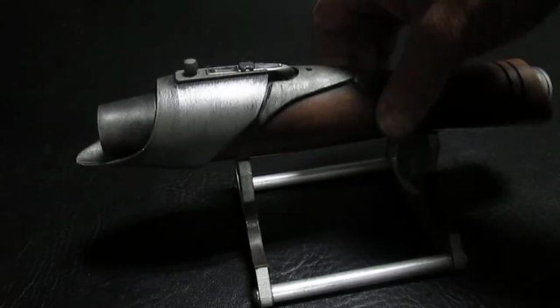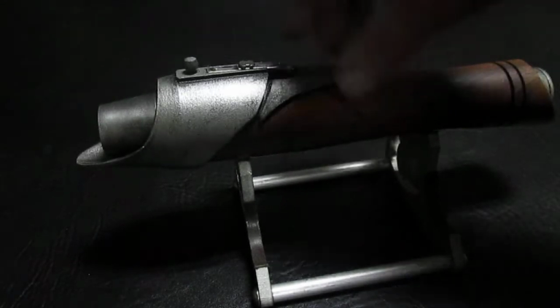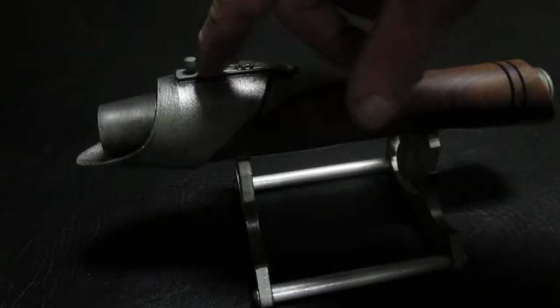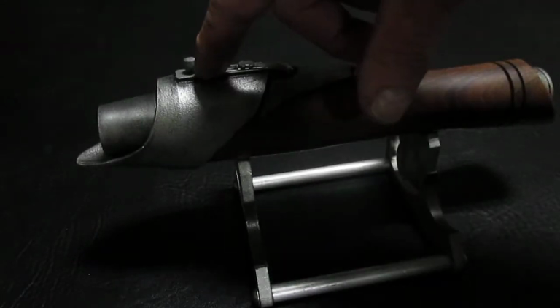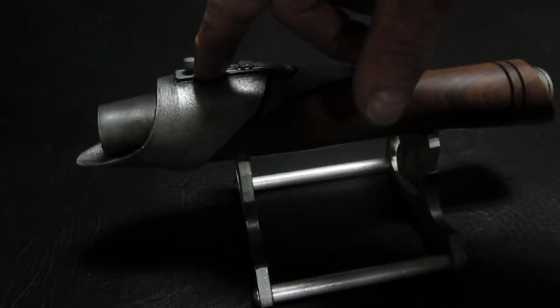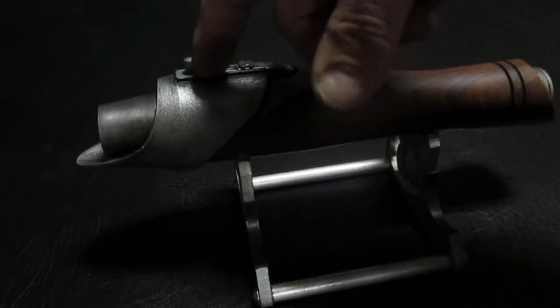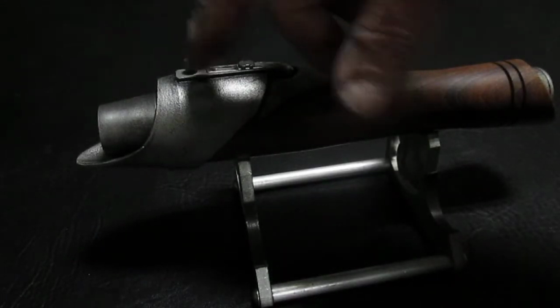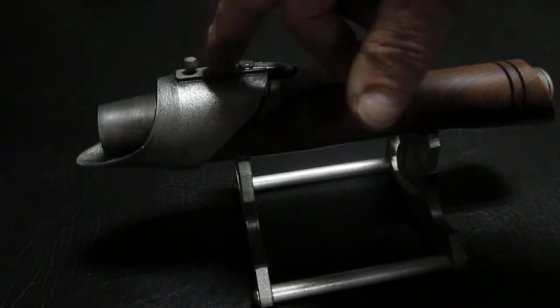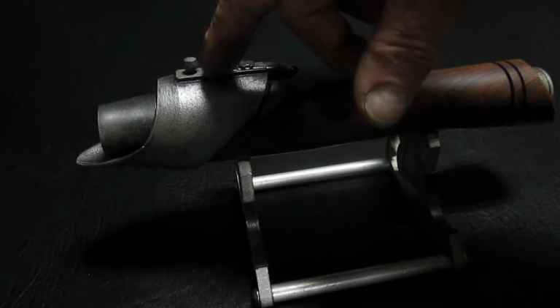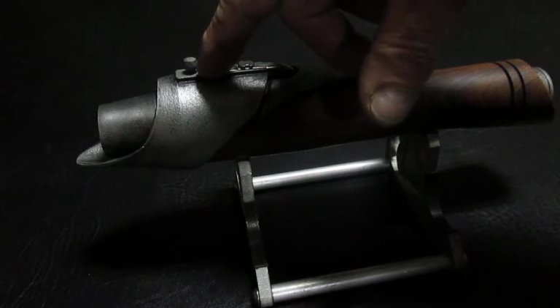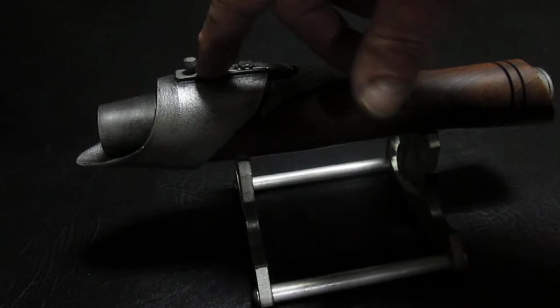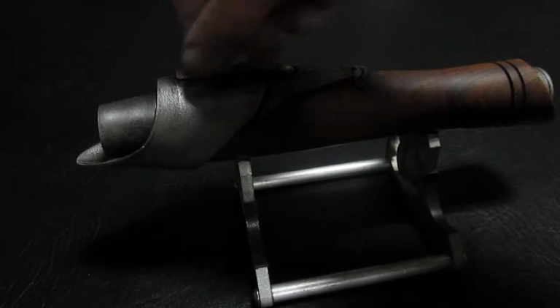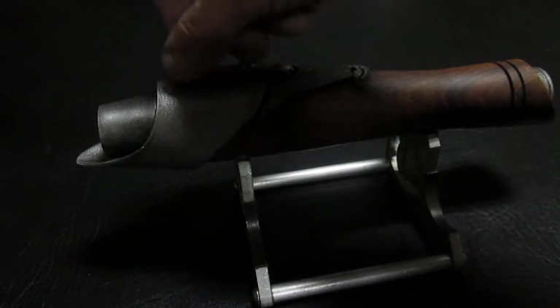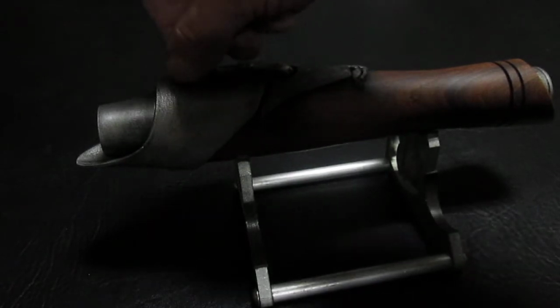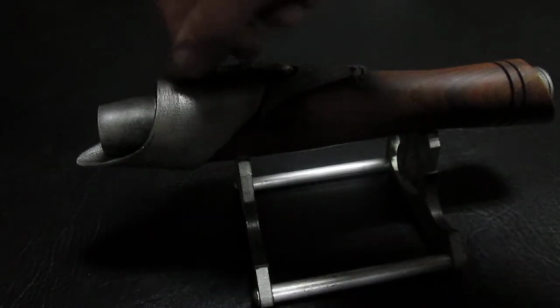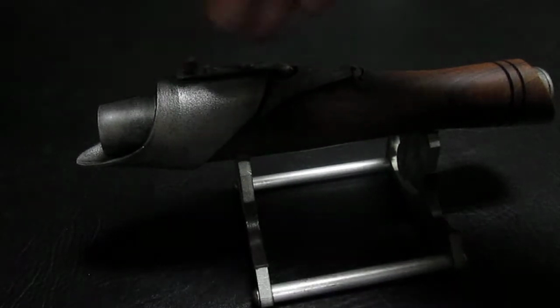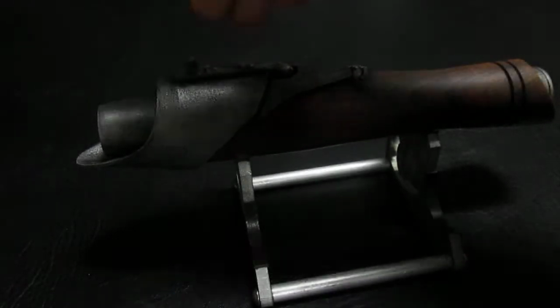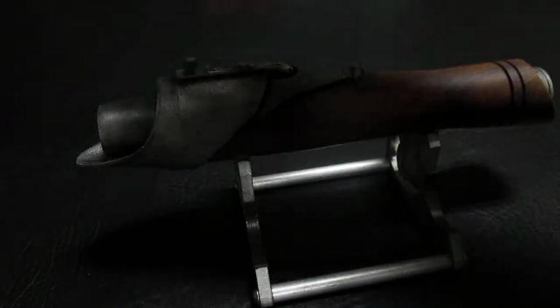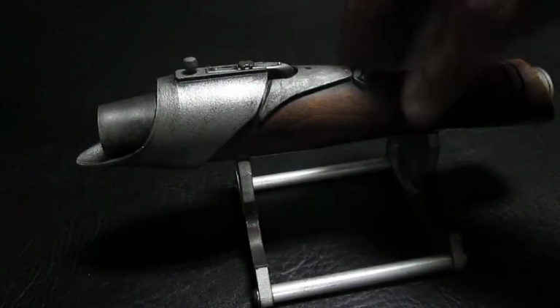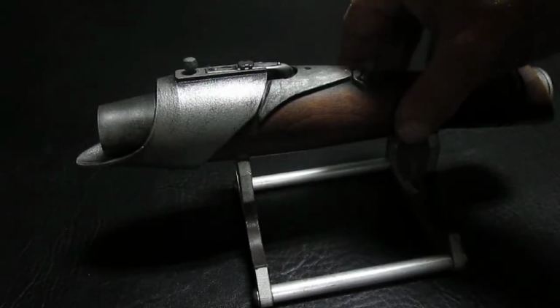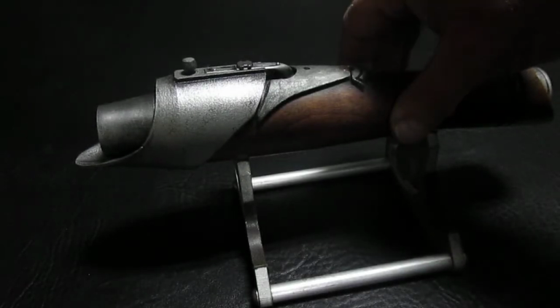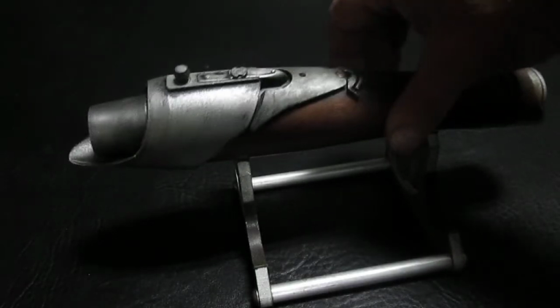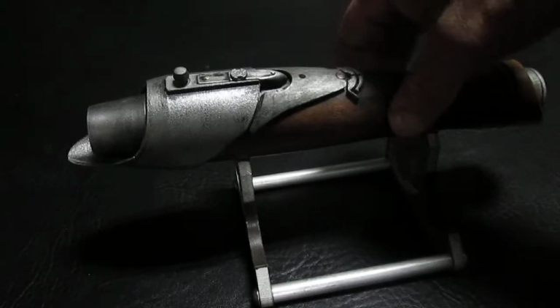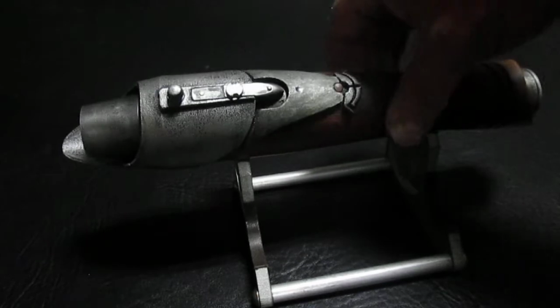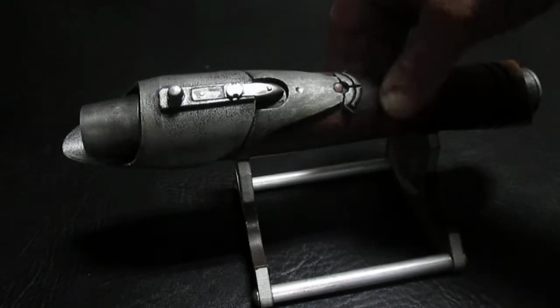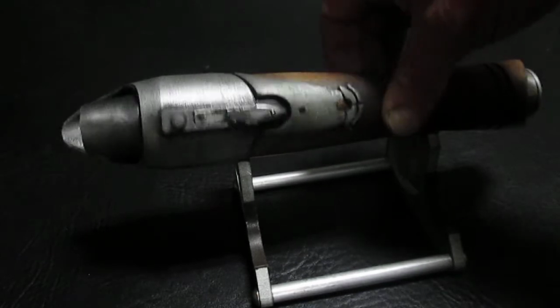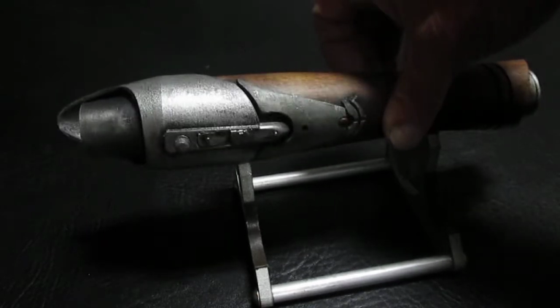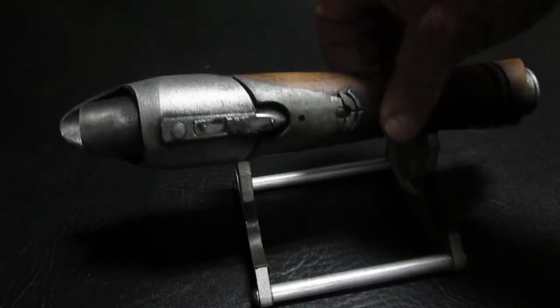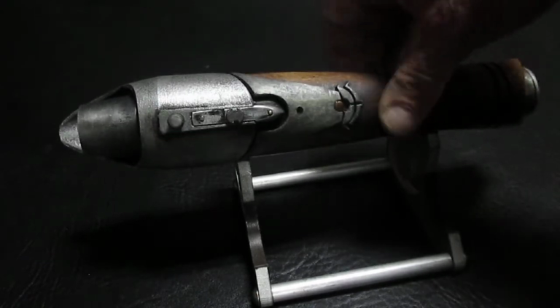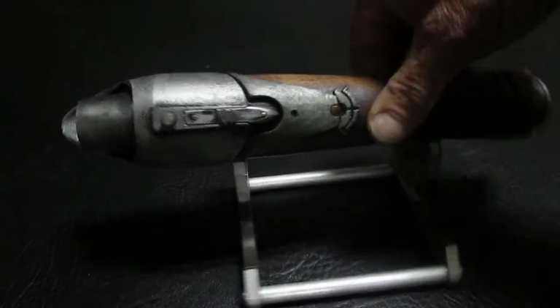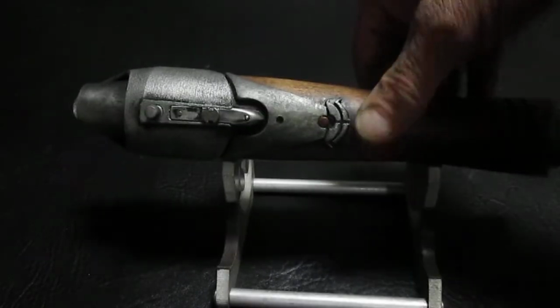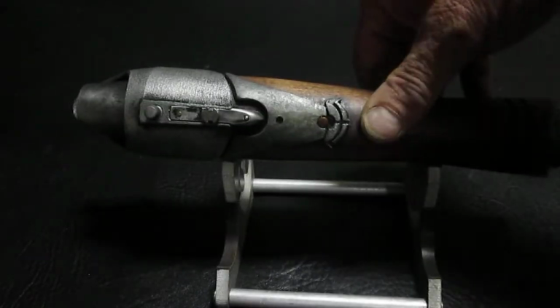I also drilled this out, tapped it, and added an insert for an 8-32 because this was off just a little bit in the way it was set up, and I like things being very square when I get done with them.